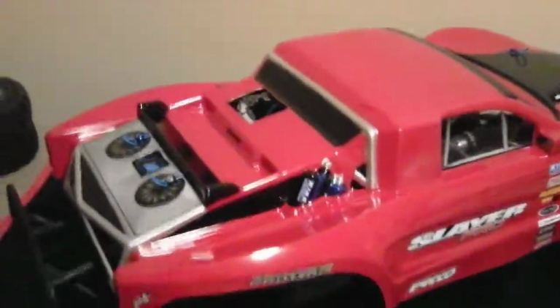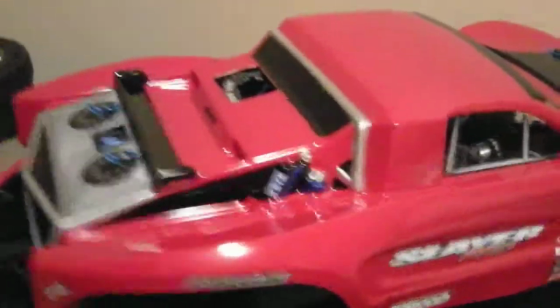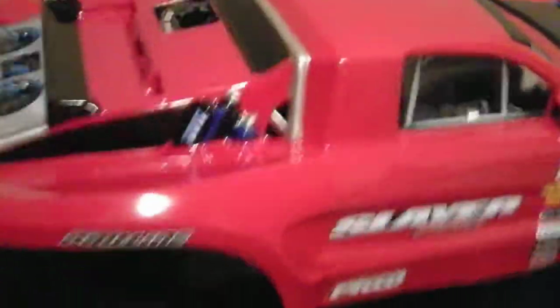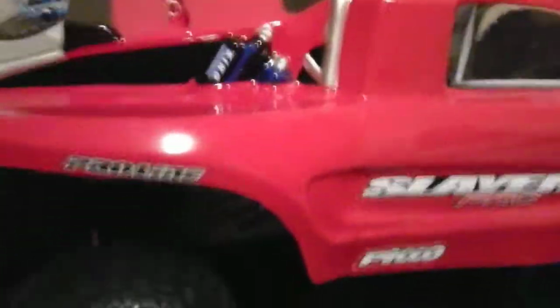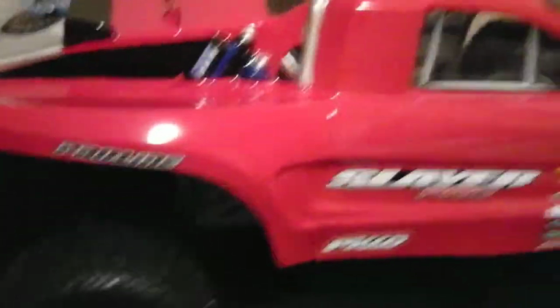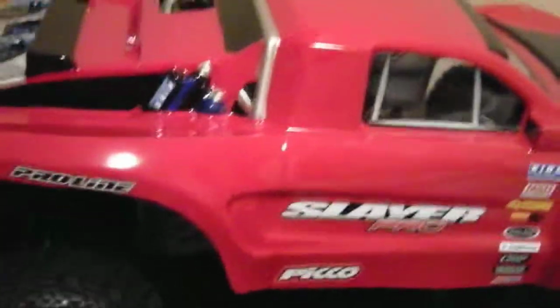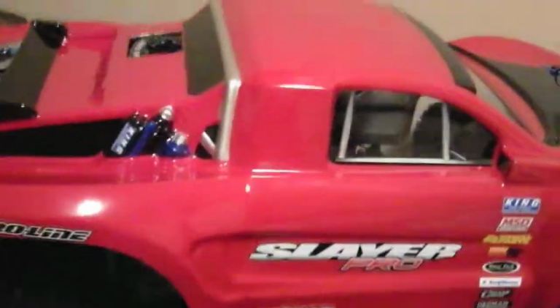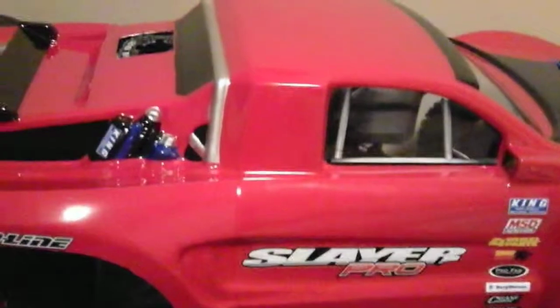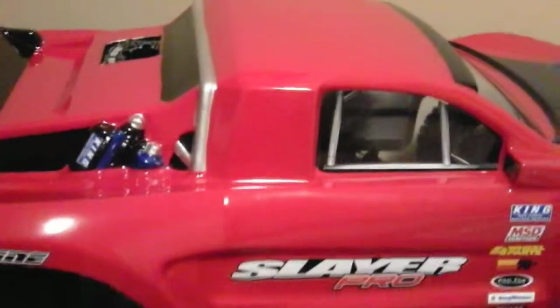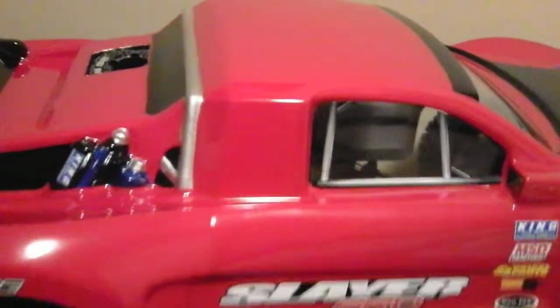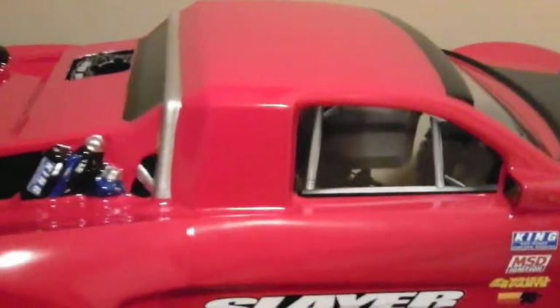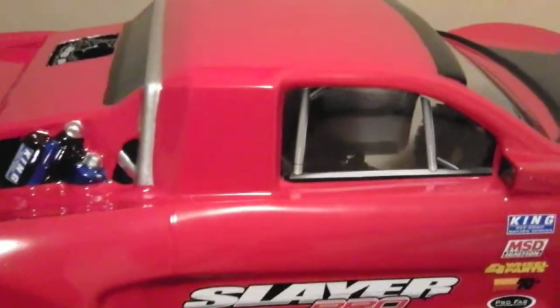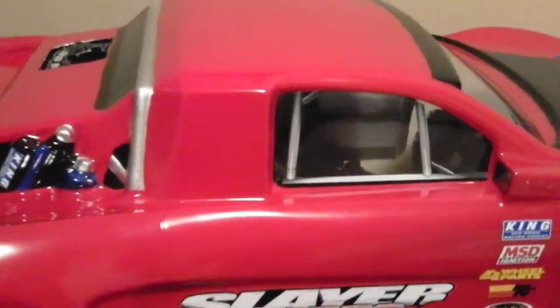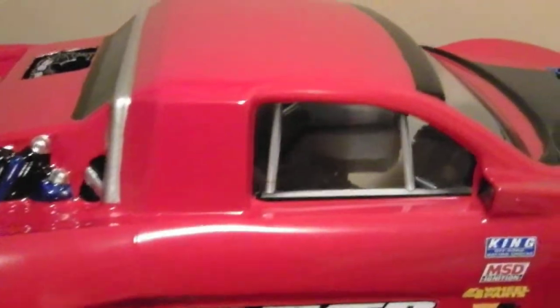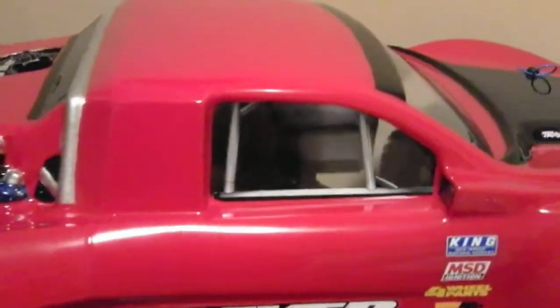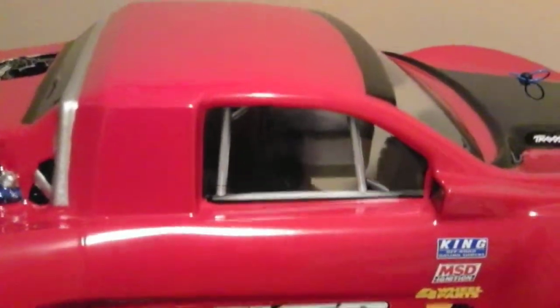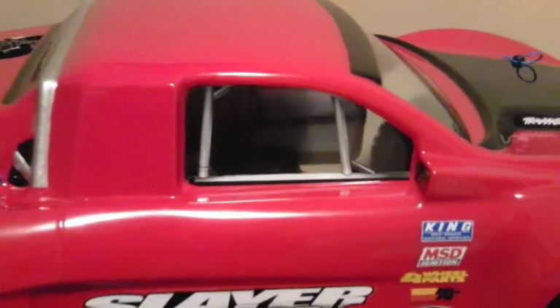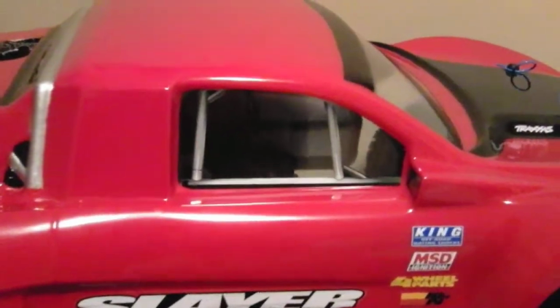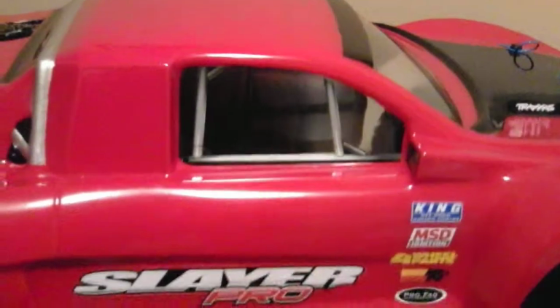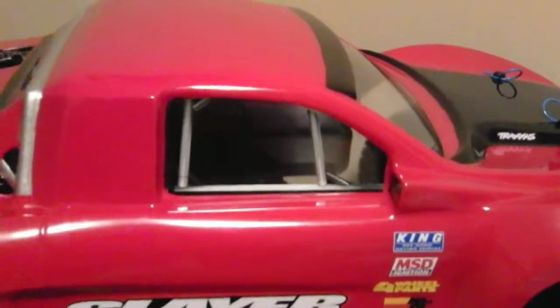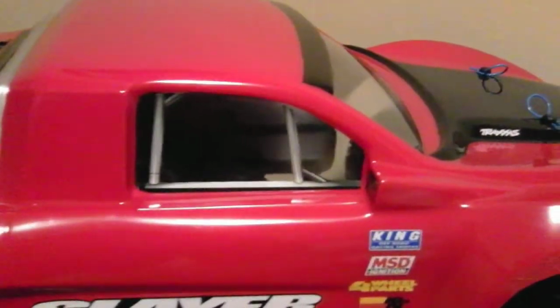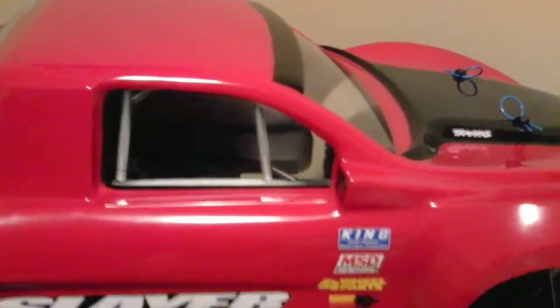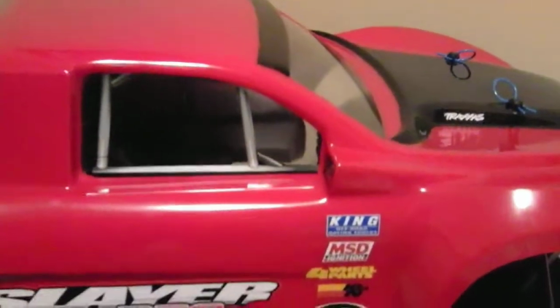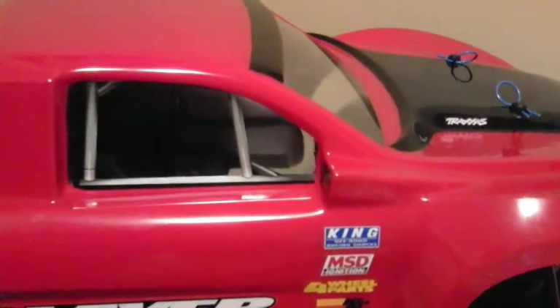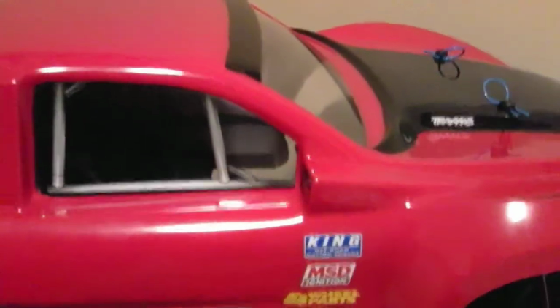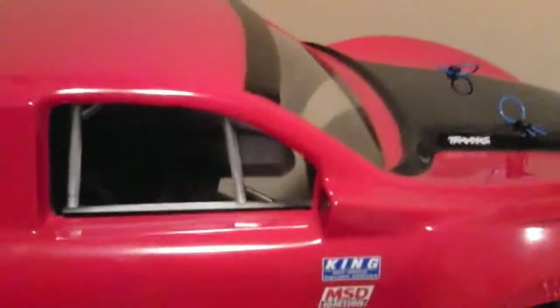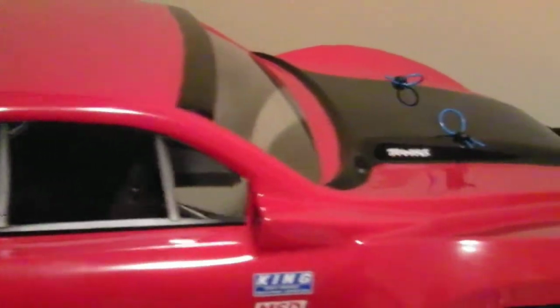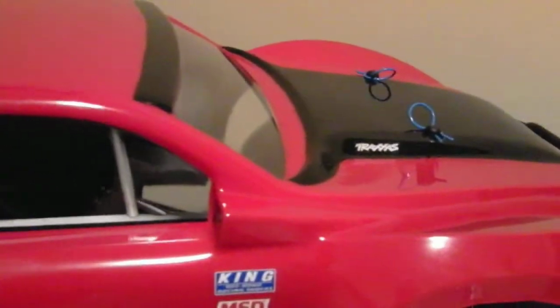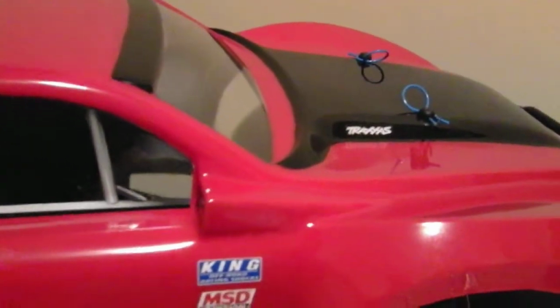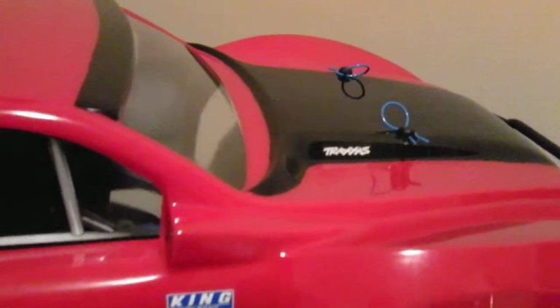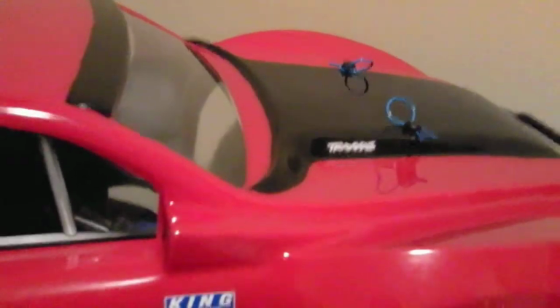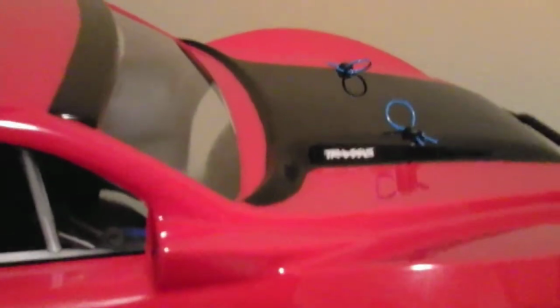I had some window decals from the Slayer. I cut all the black part and left the bars and put them in the window to give it a little bit of detail. Got the little Traxxas sticker there.